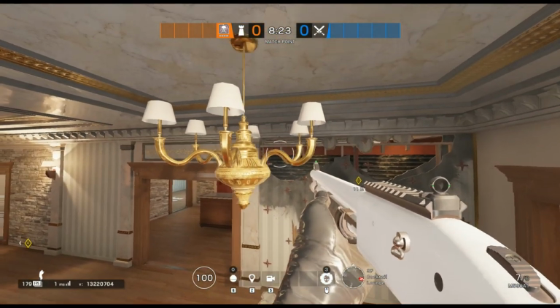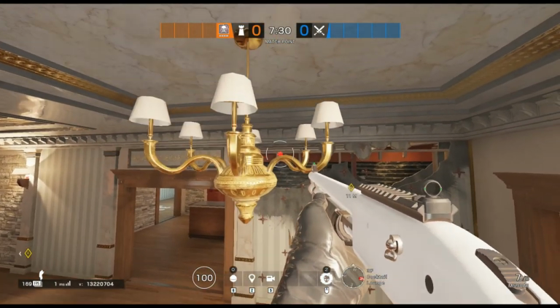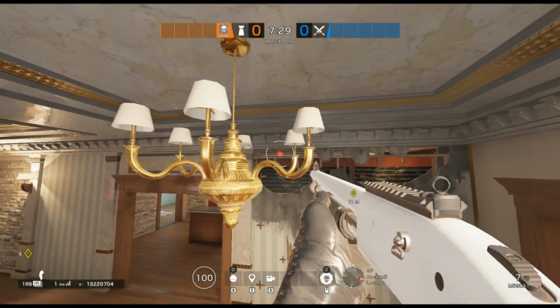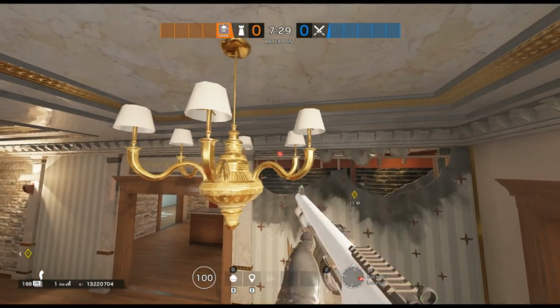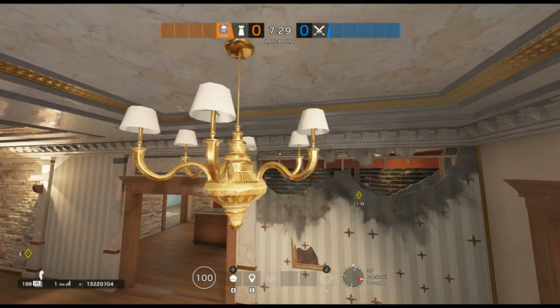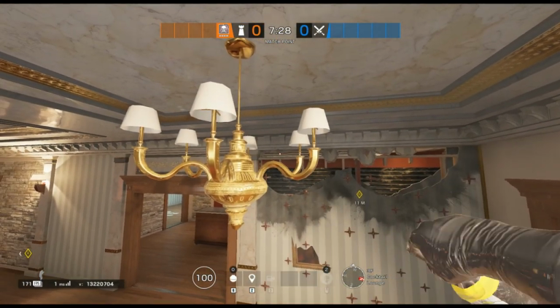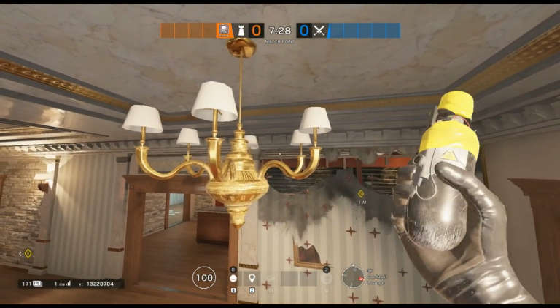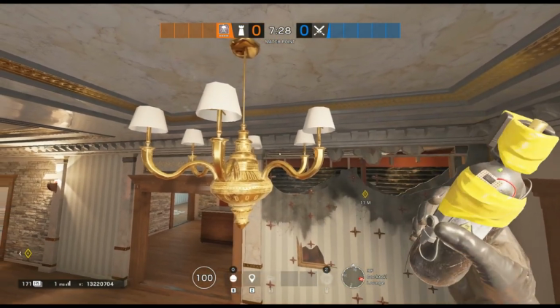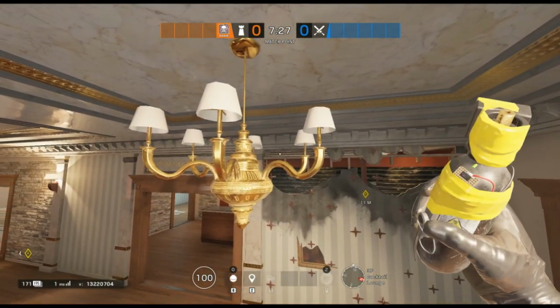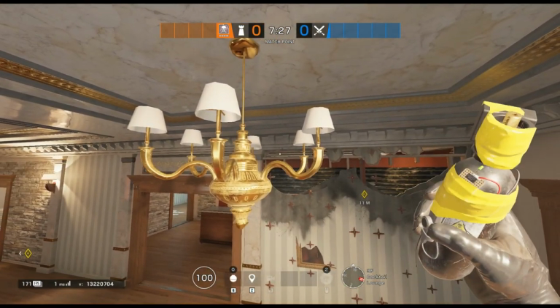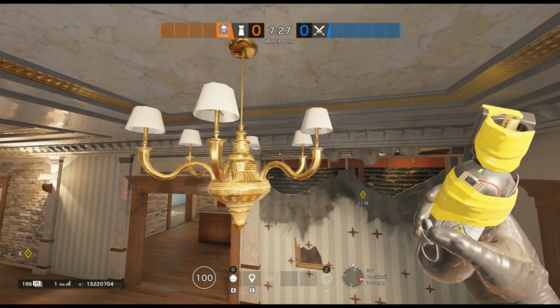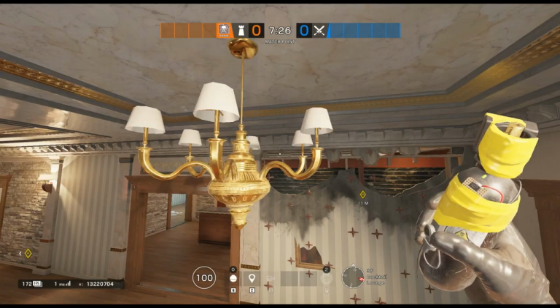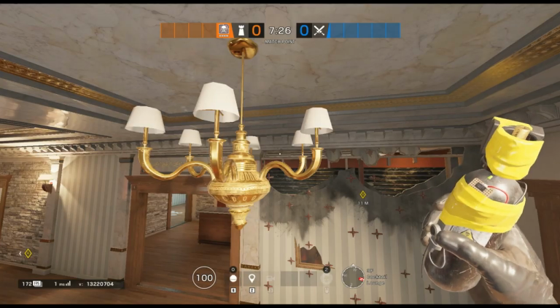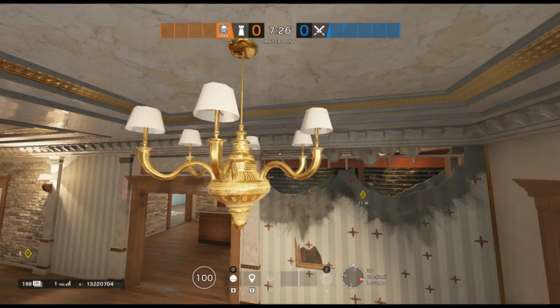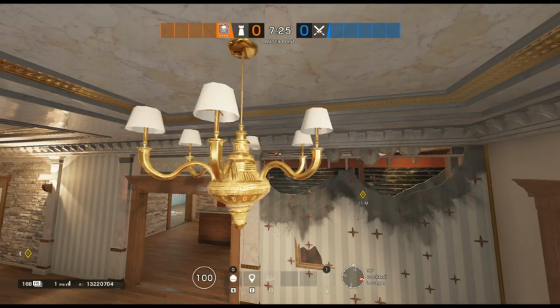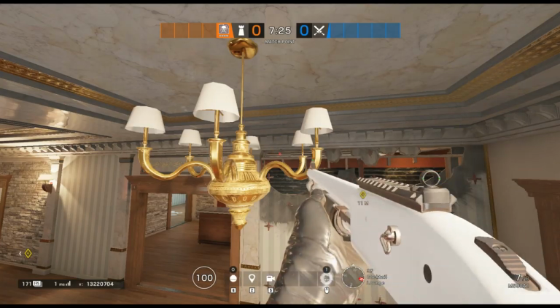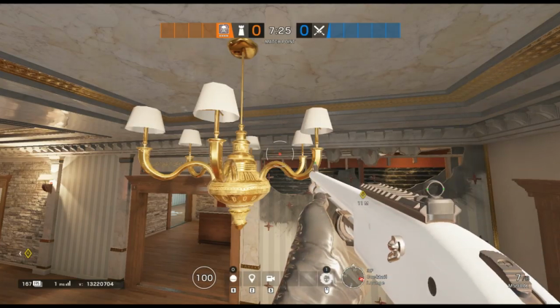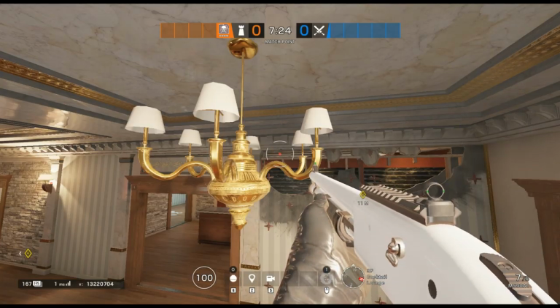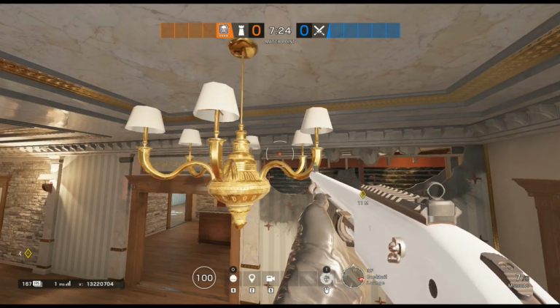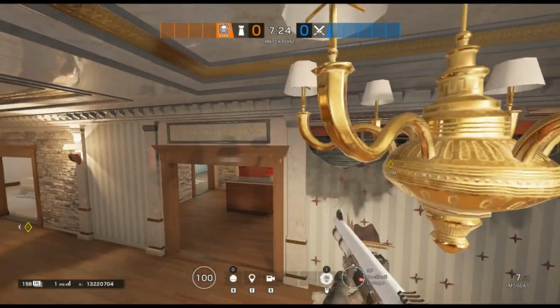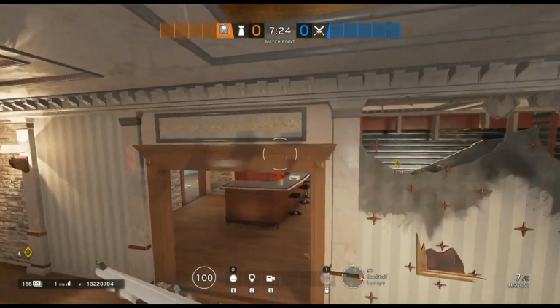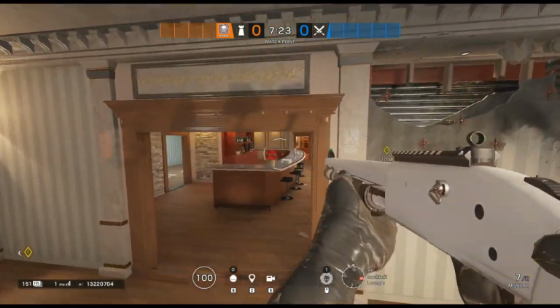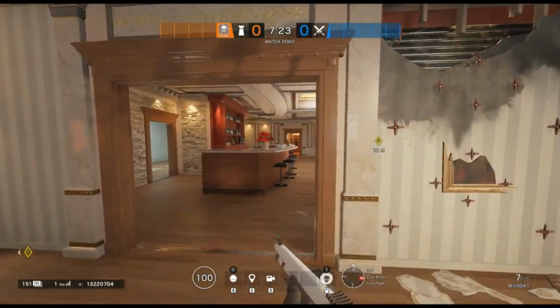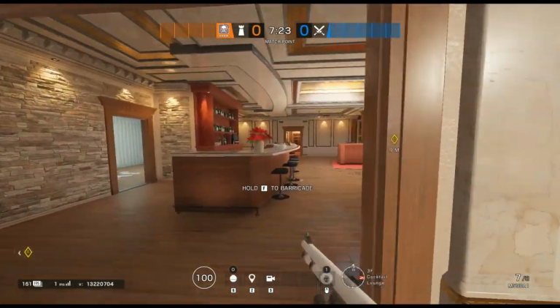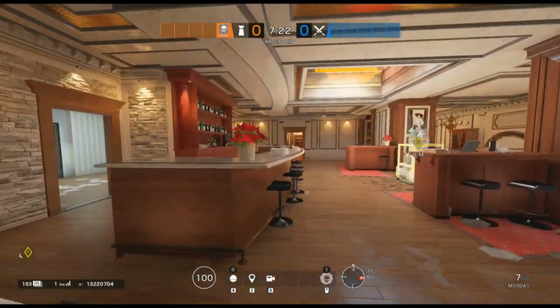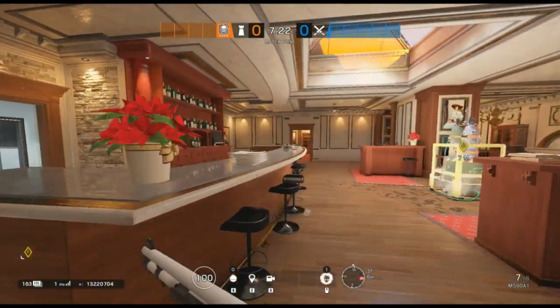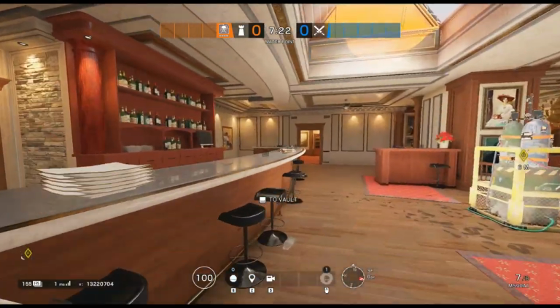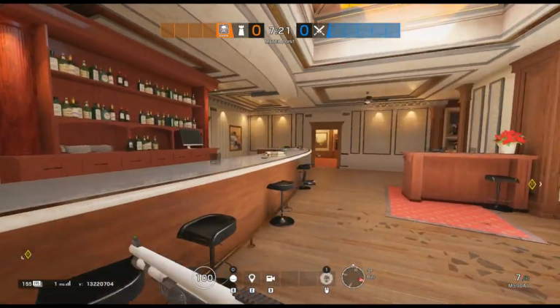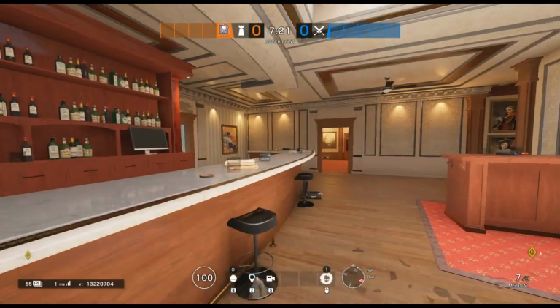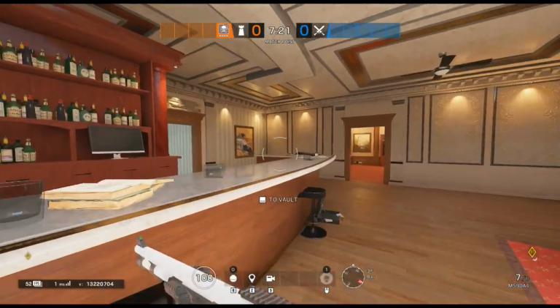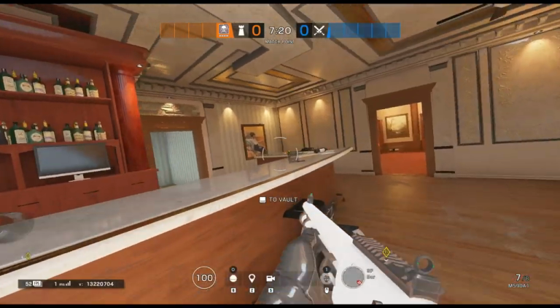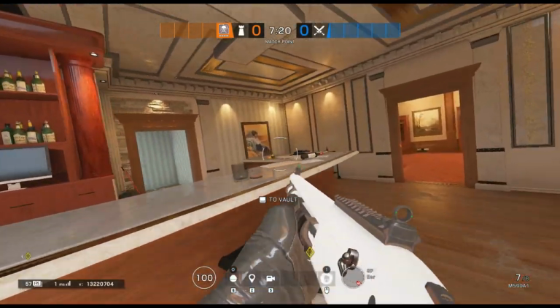Now once you're up on top of this countertop guys, make sure to aim in between the chandelier lights on top and aim the crosshair right between the reinforcement and the ceiling above.